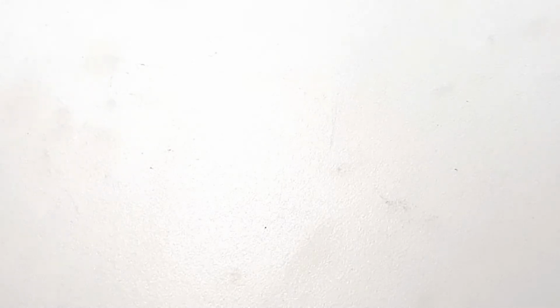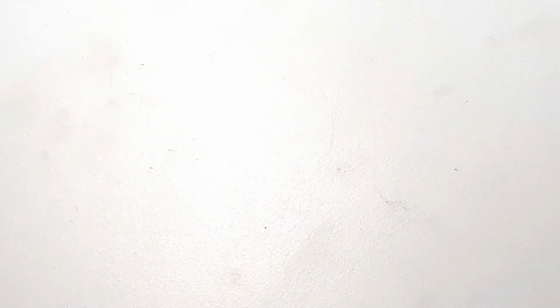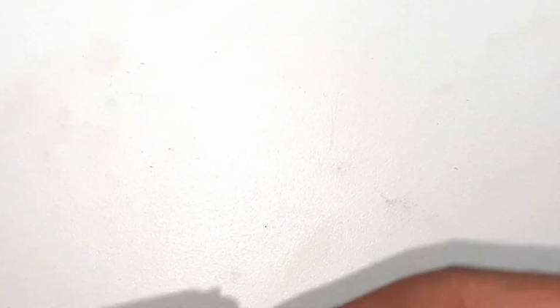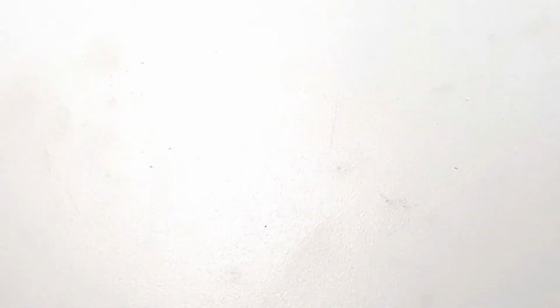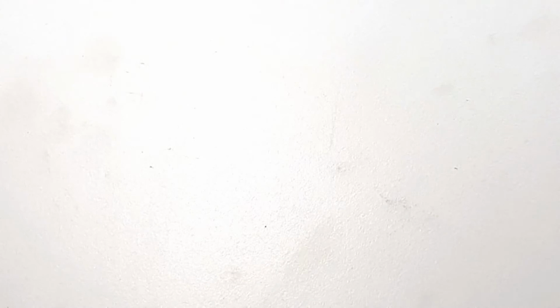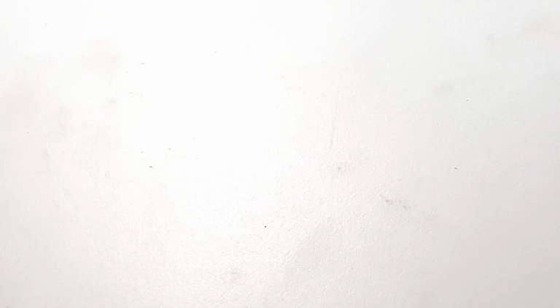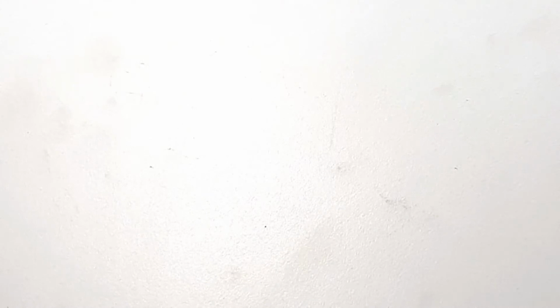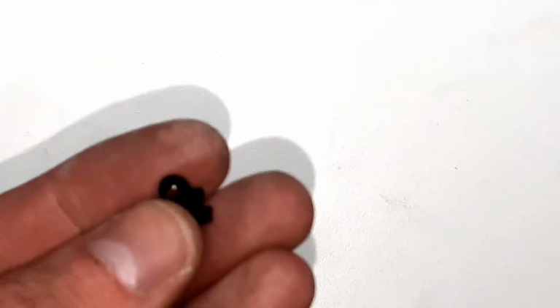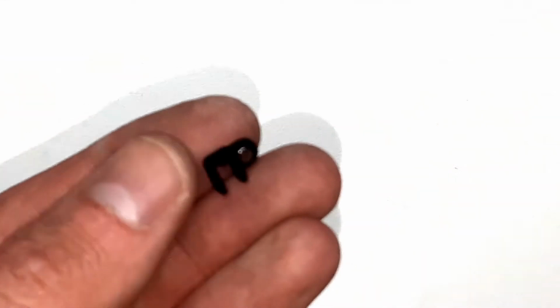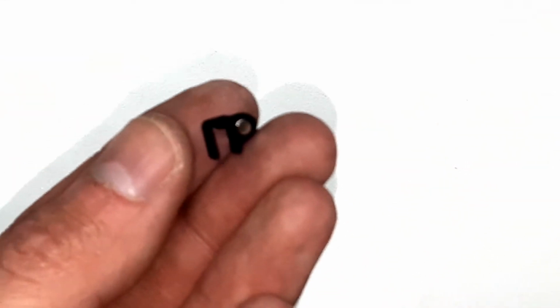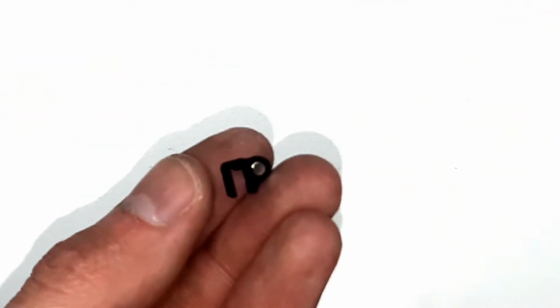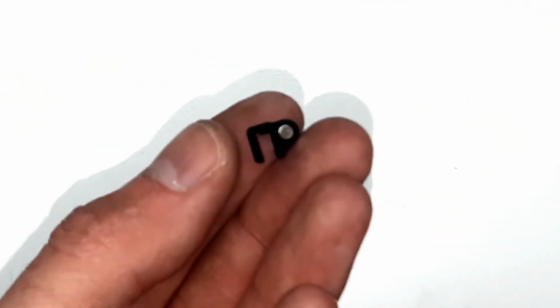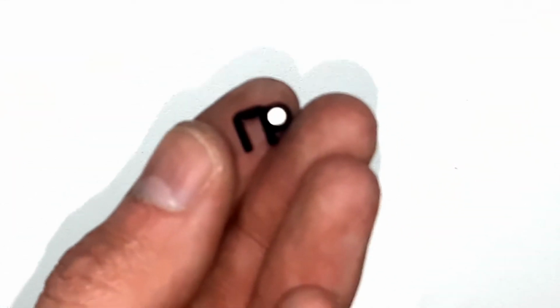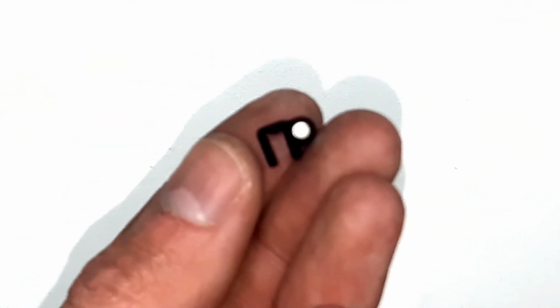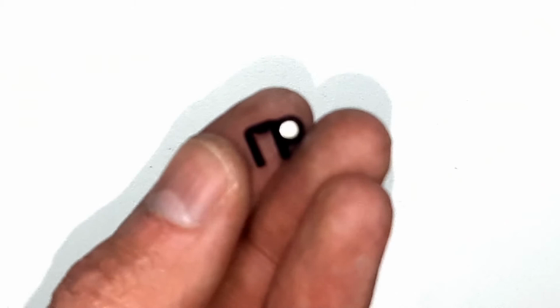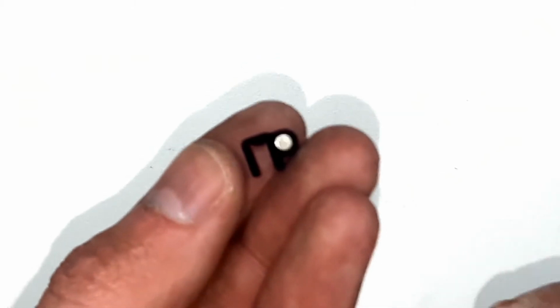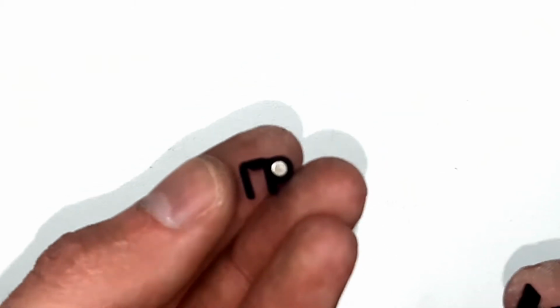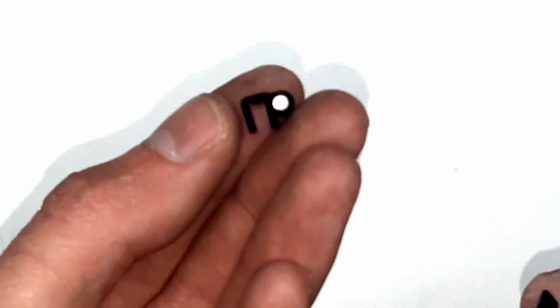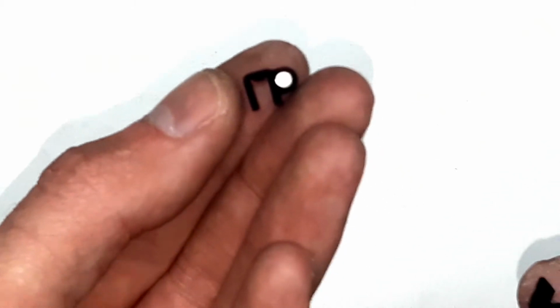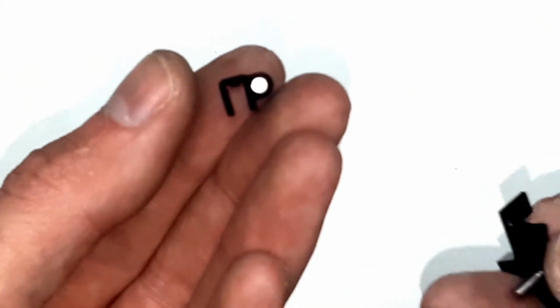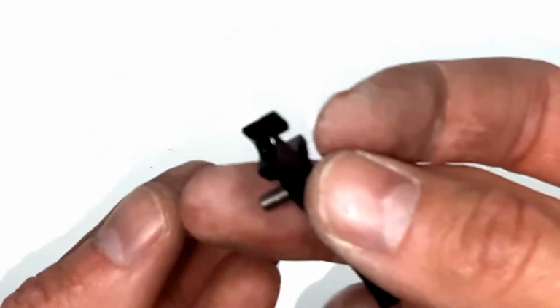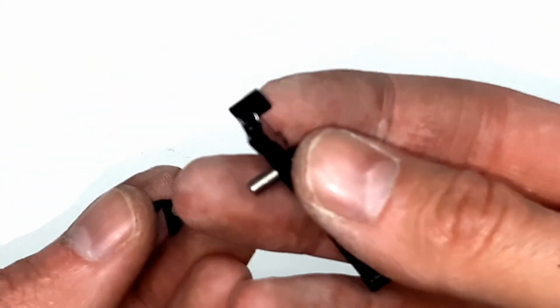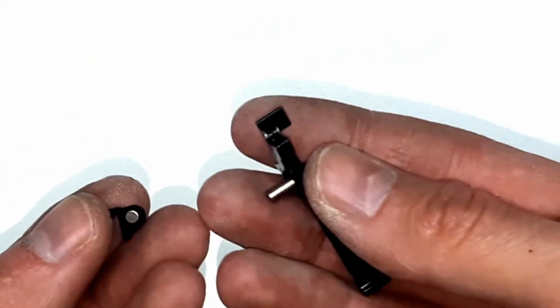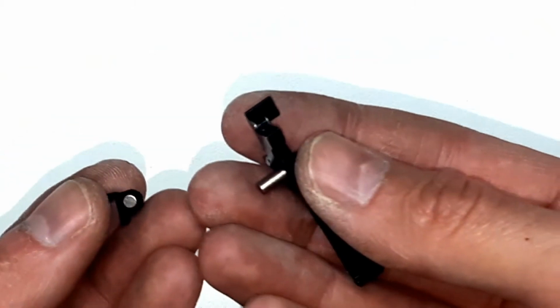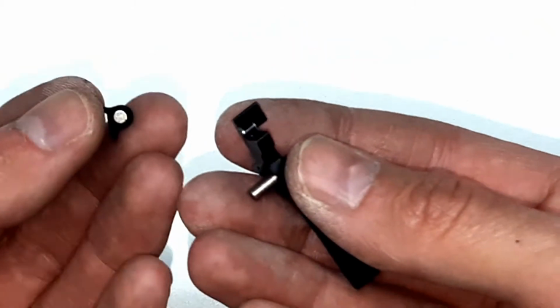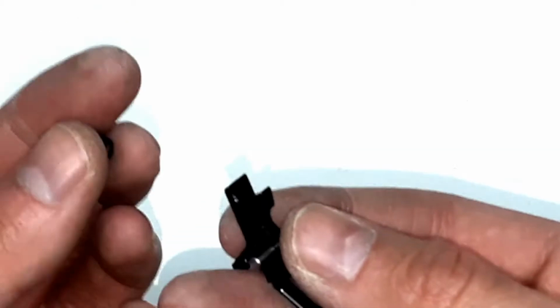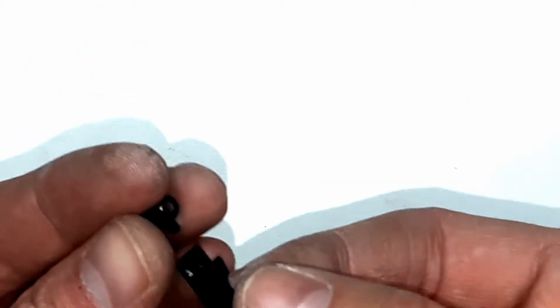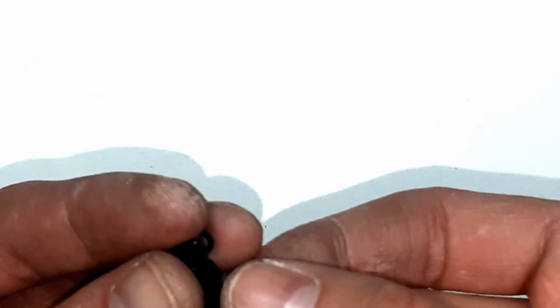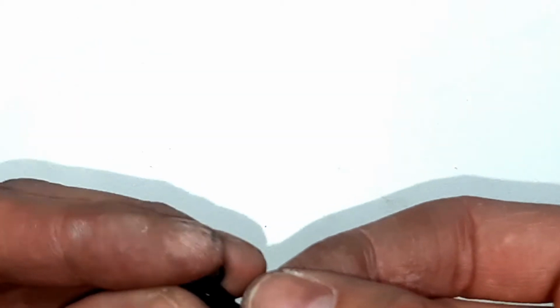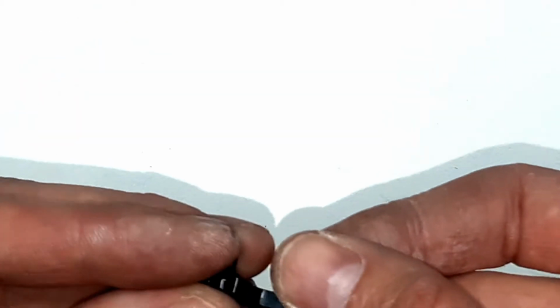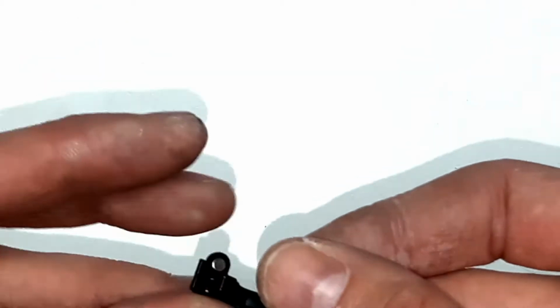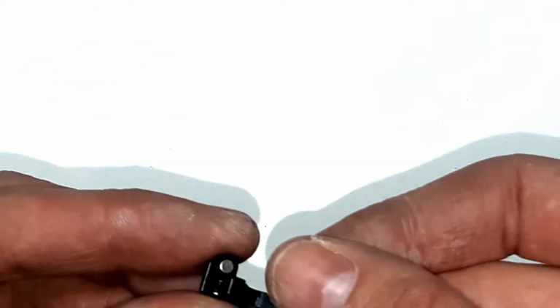Next we take the magnet, which is placed on the holder, and place it onto the trigger like this.